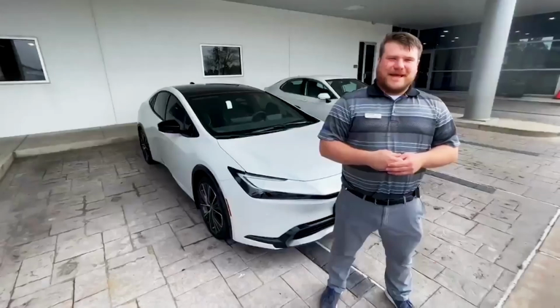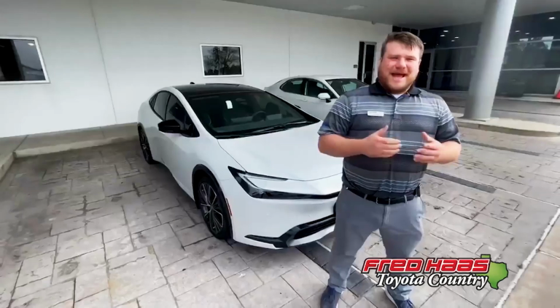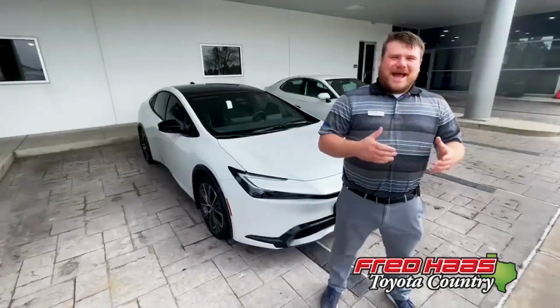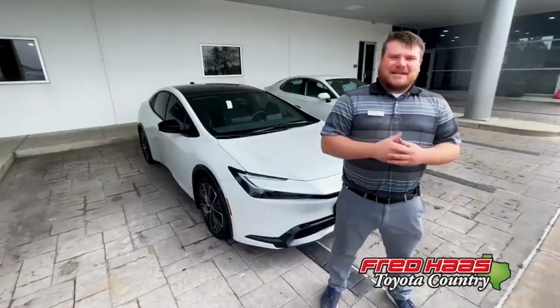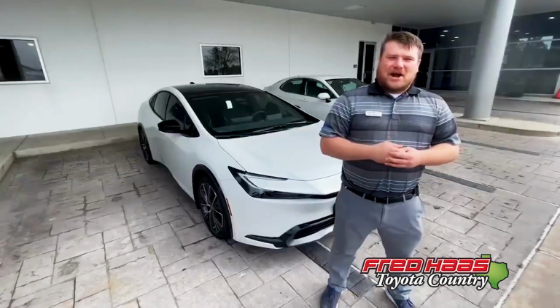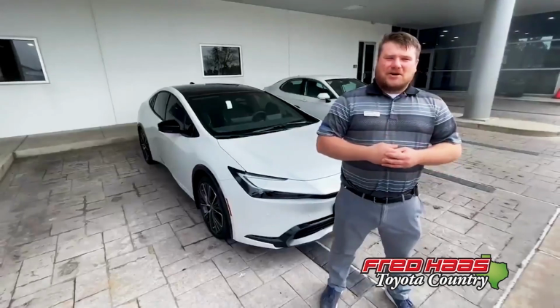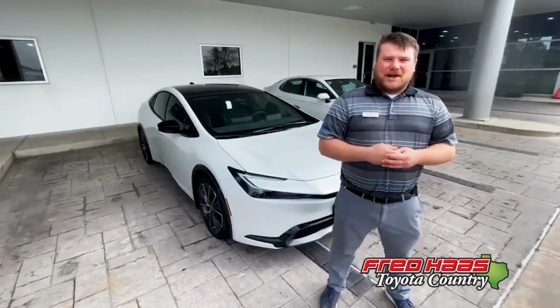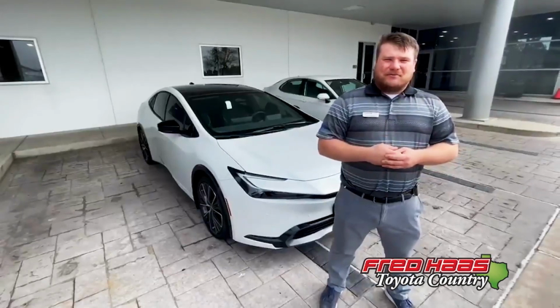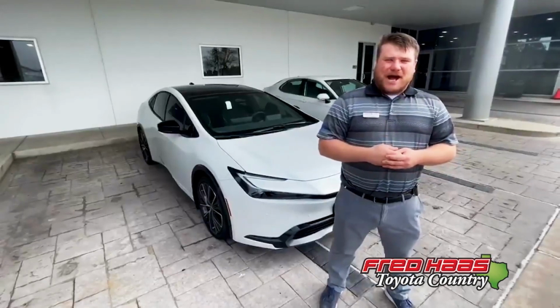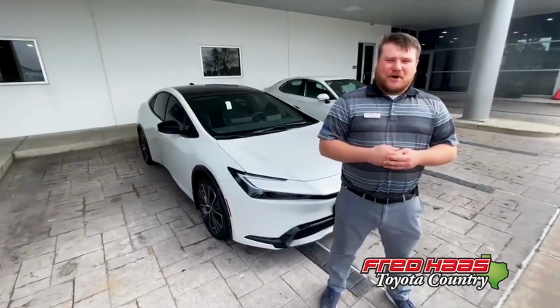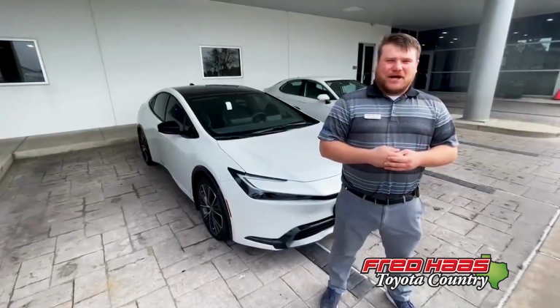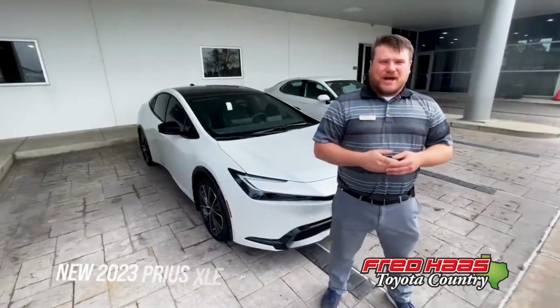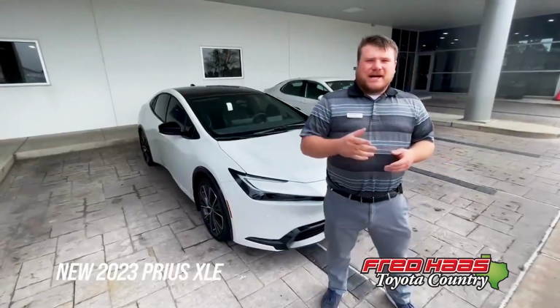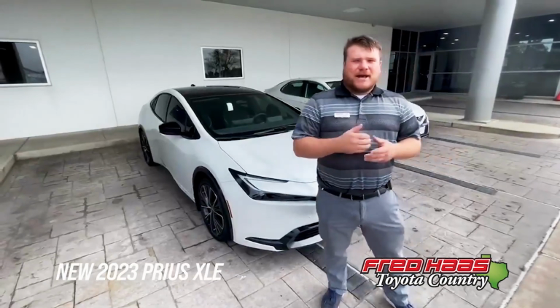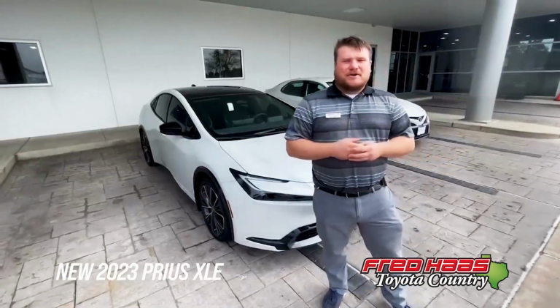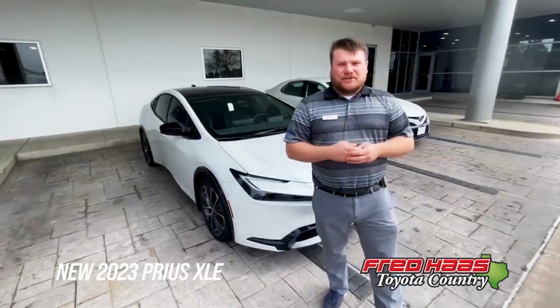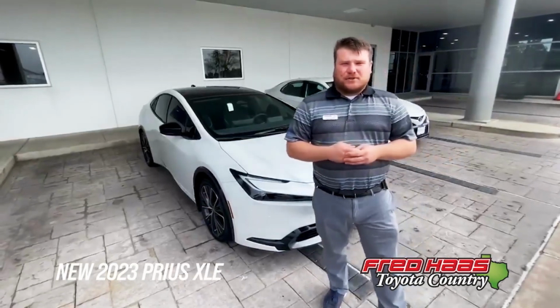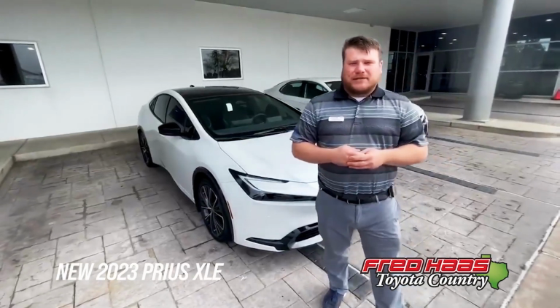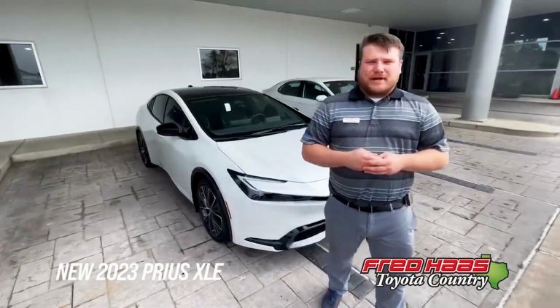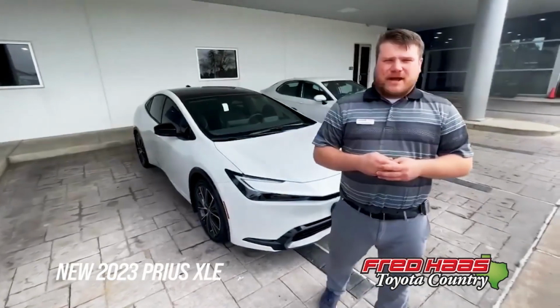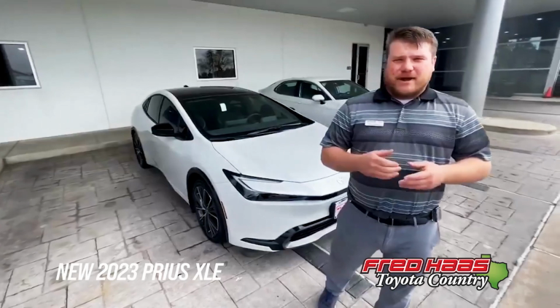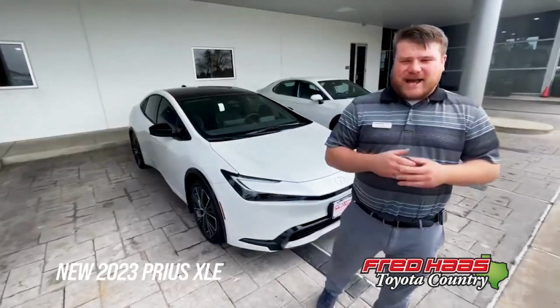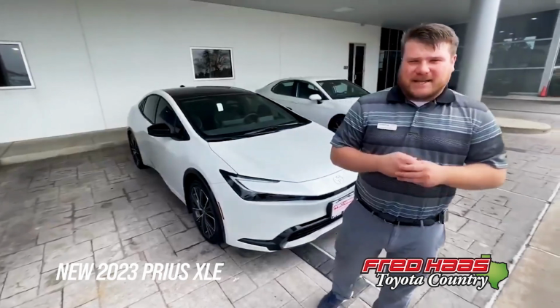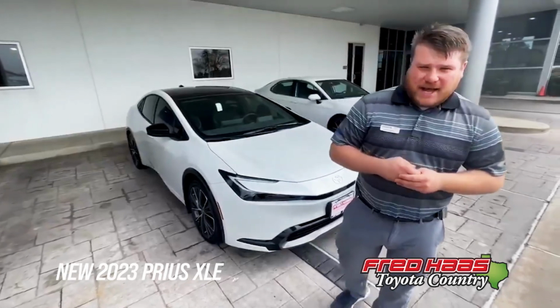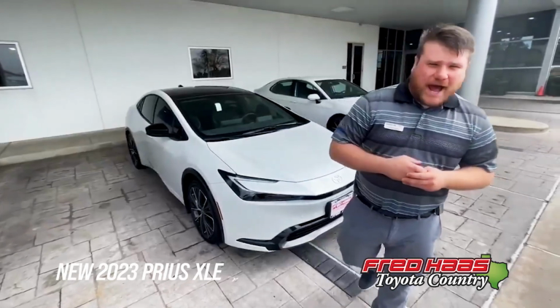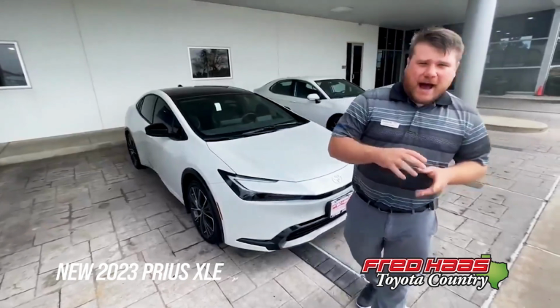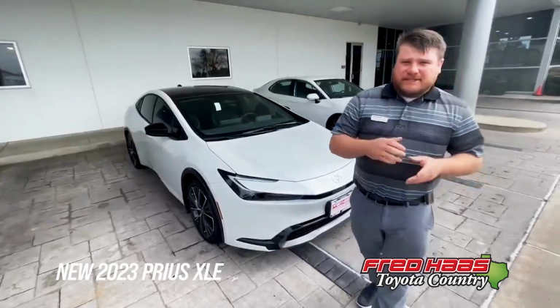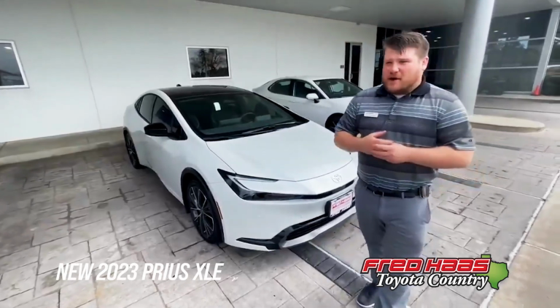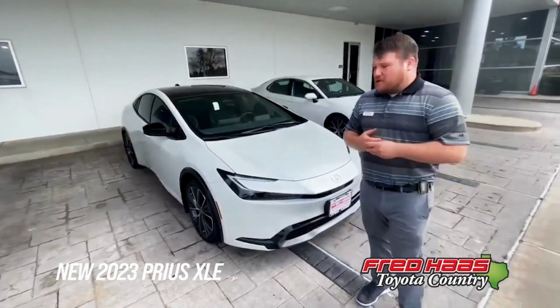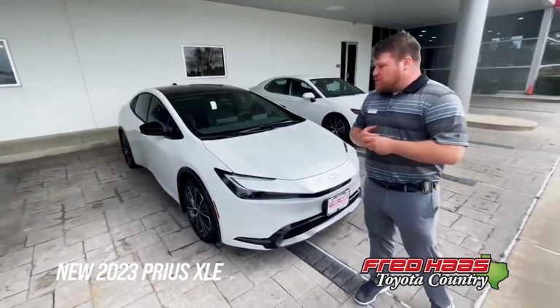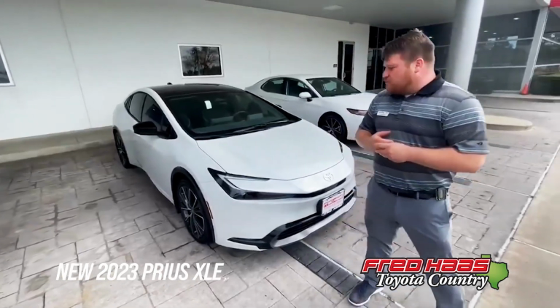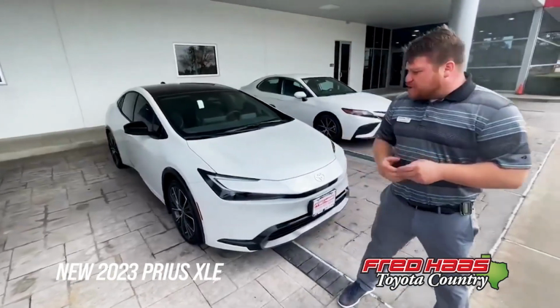Hey guys, Eric Carlson here with Fred Haas Toyota Country. Coming to introduce the new 2023 Prius XLE. We're going to take you over a few new features.